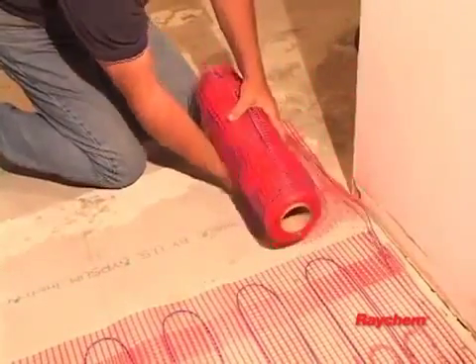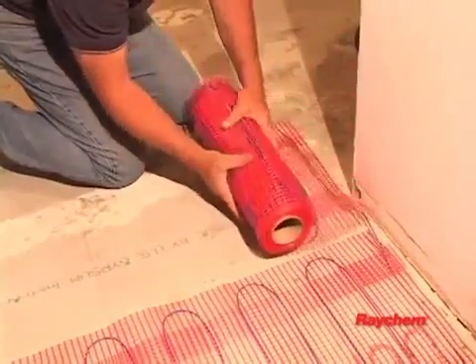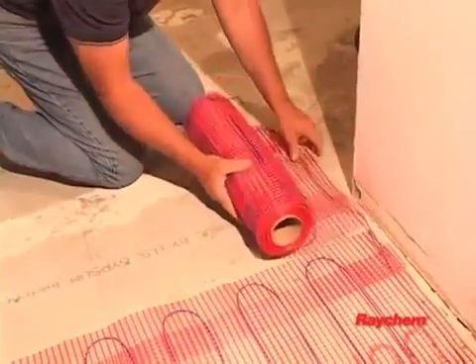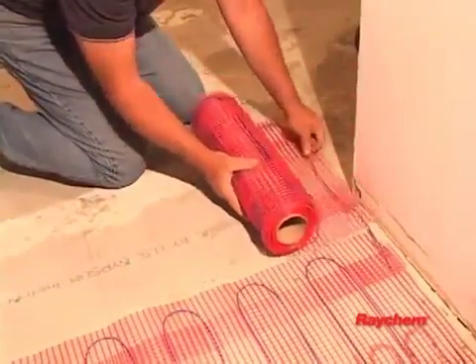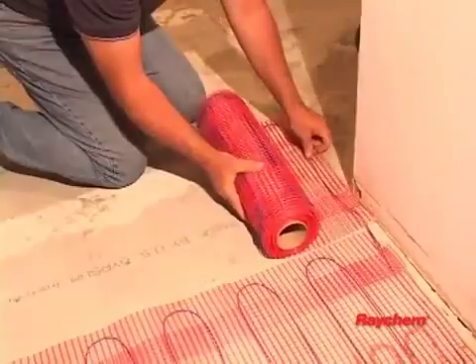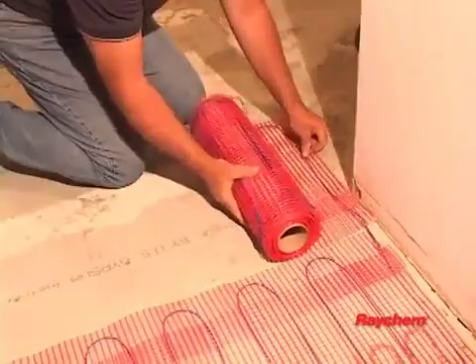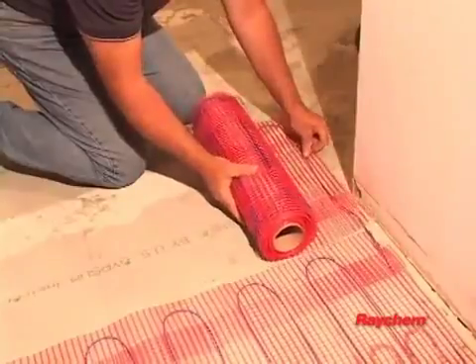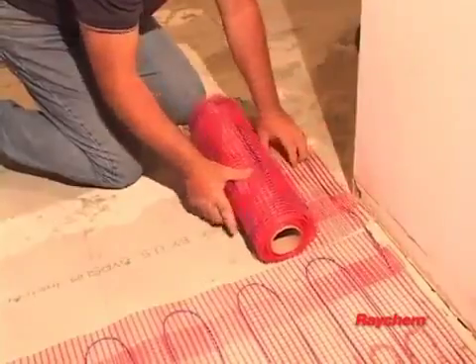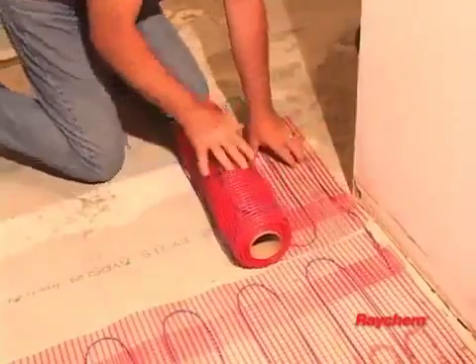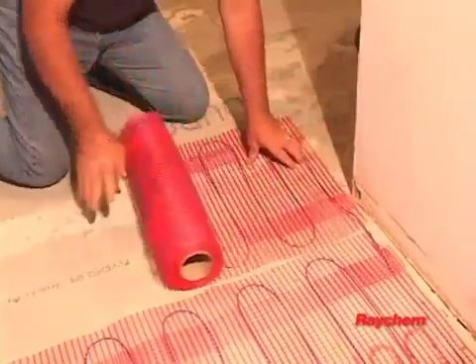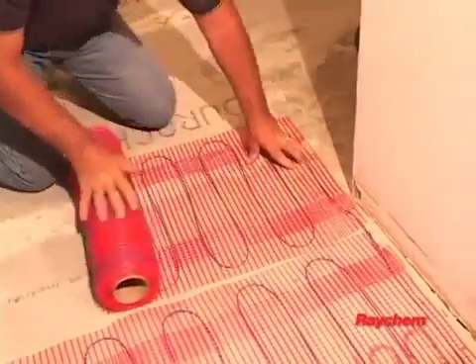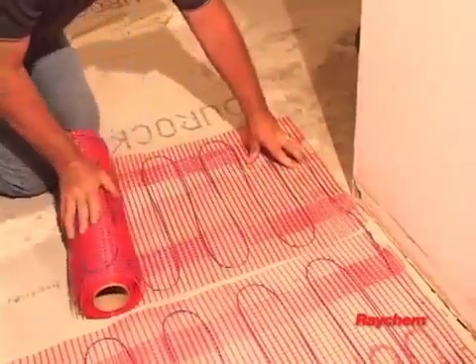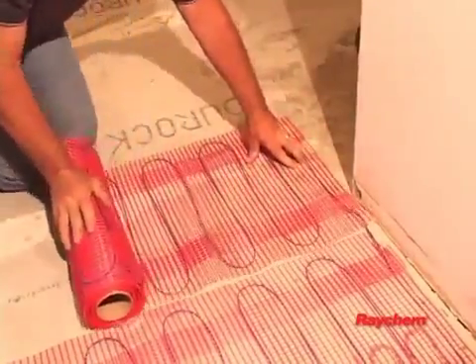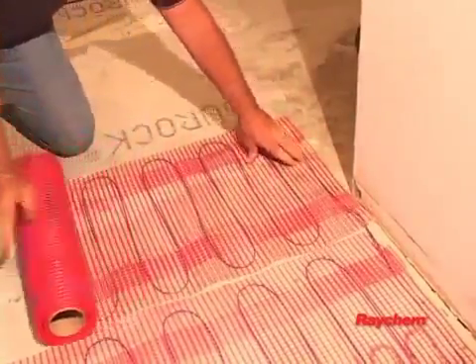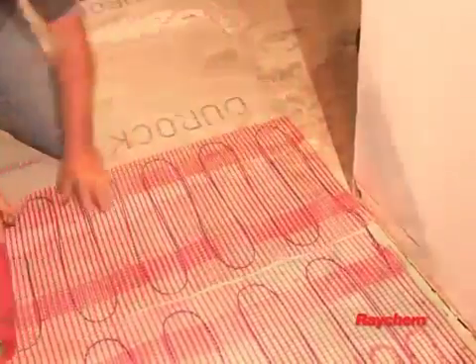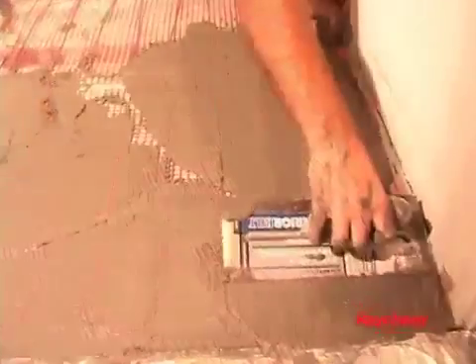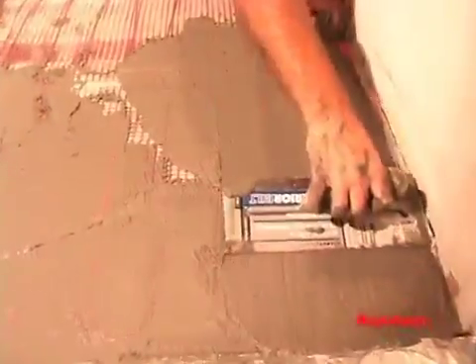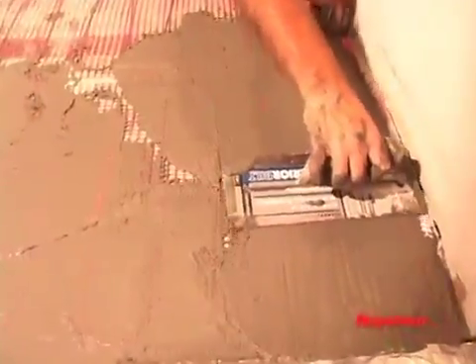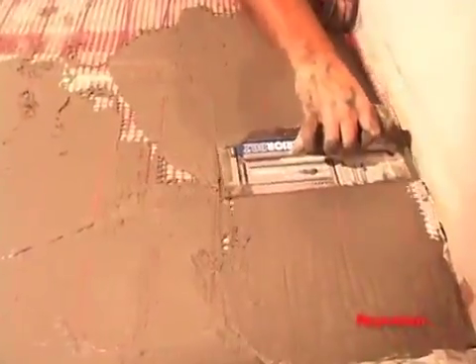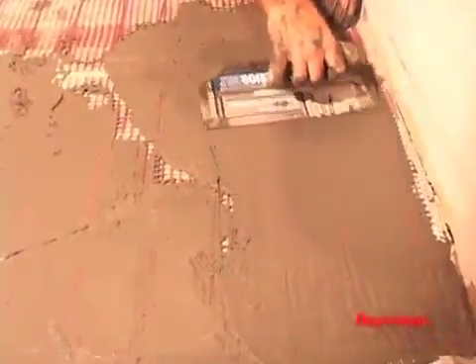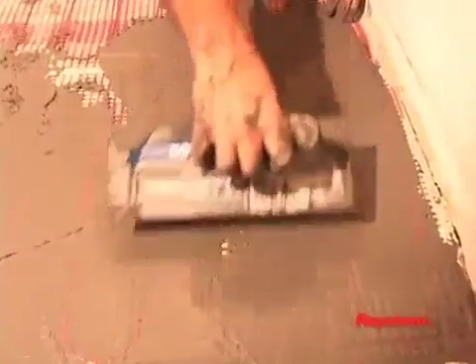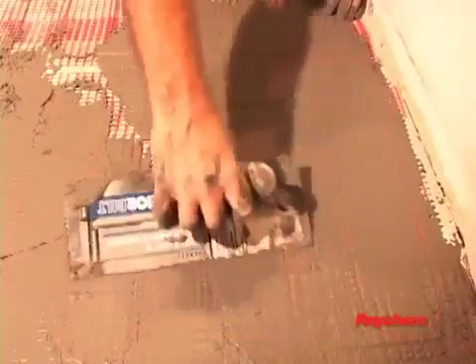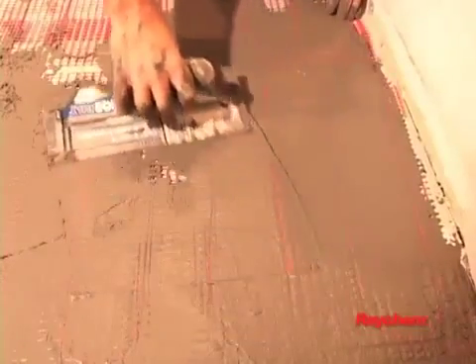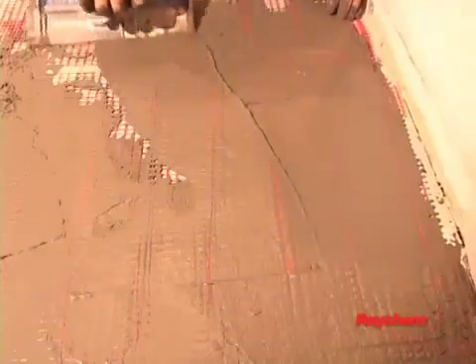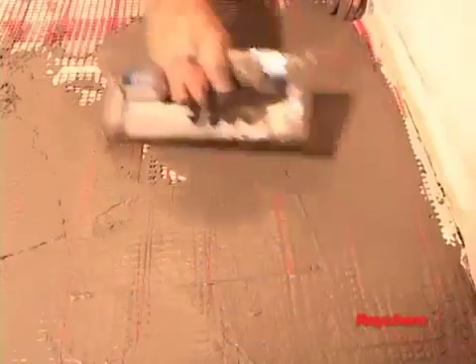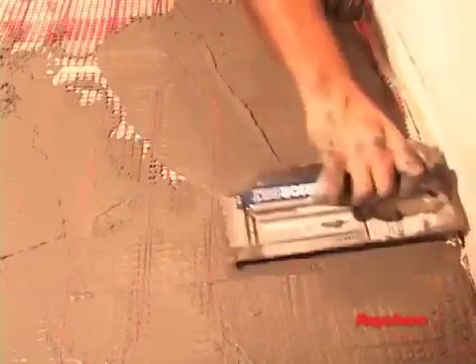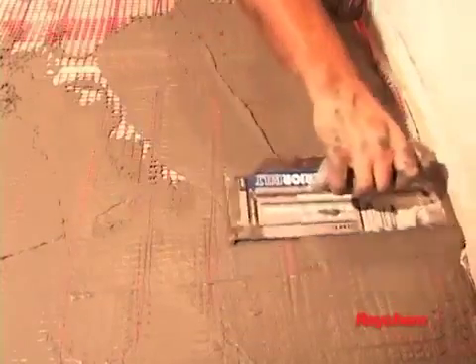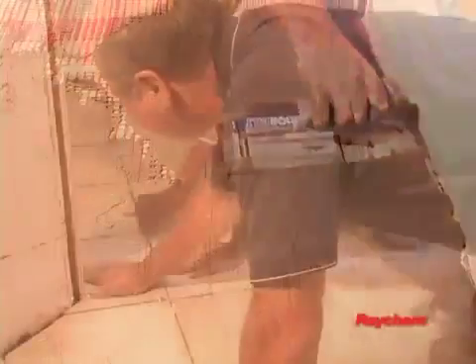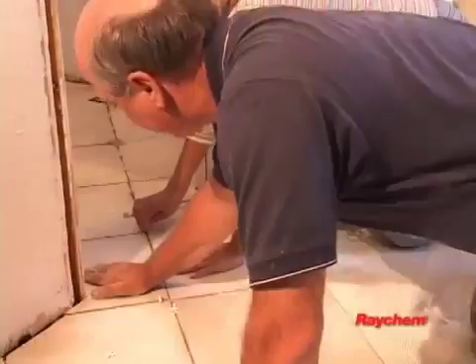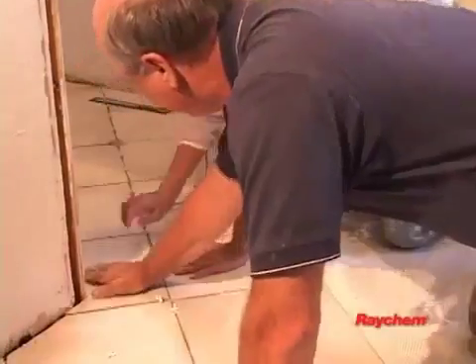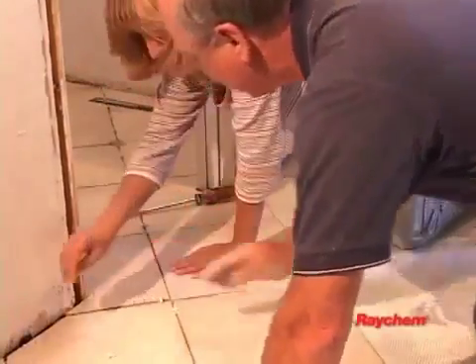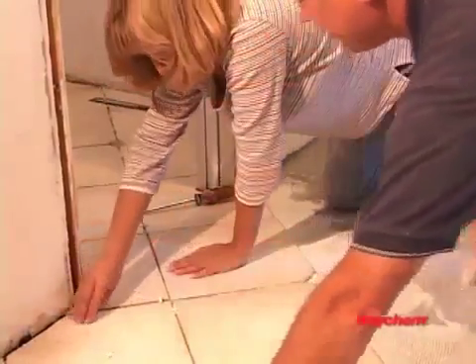Do not install the QuickNet mat across expansion joints. Follow the manufacturer's instructions for installing the mortar bed, thinset mortar, tile, and natural stone.